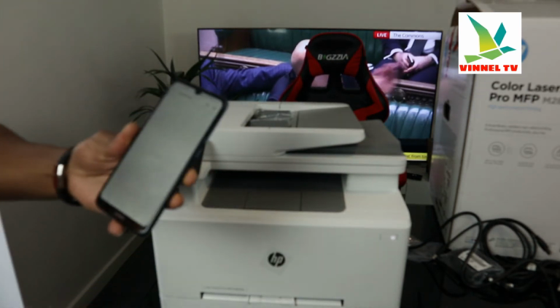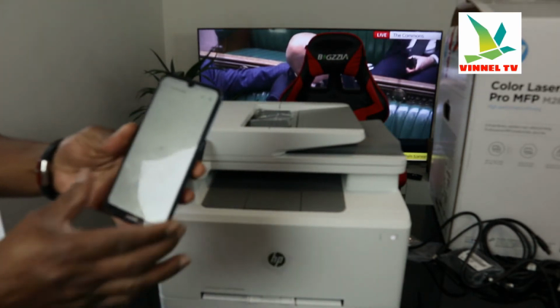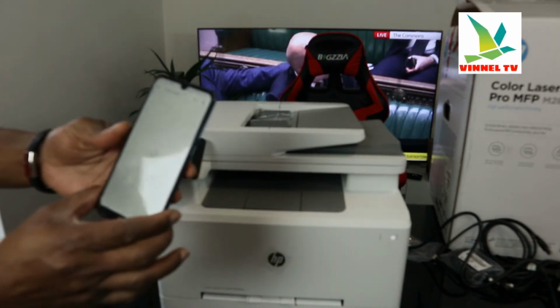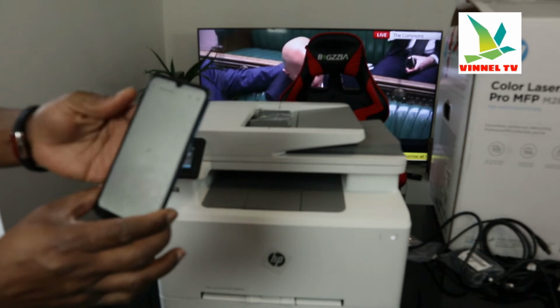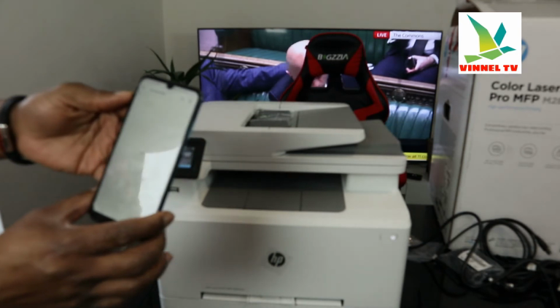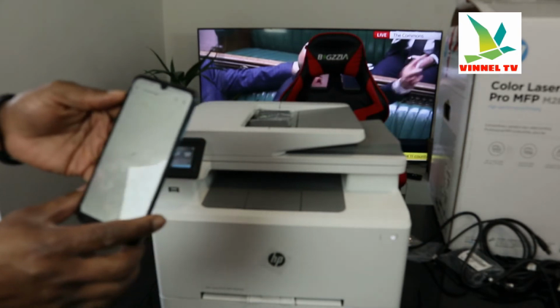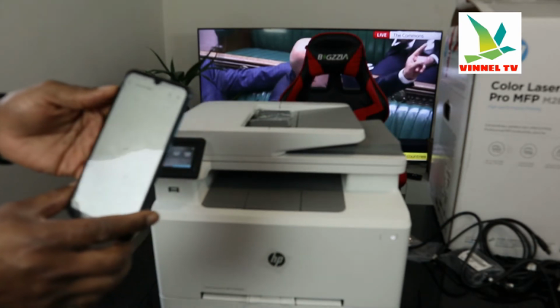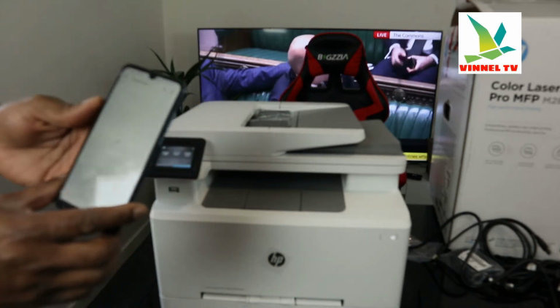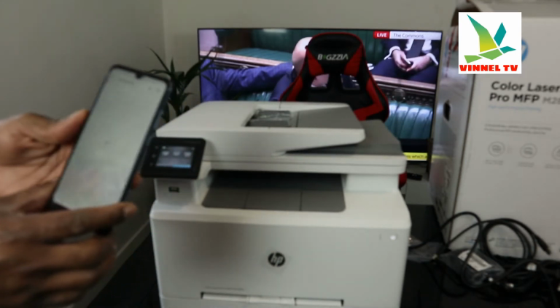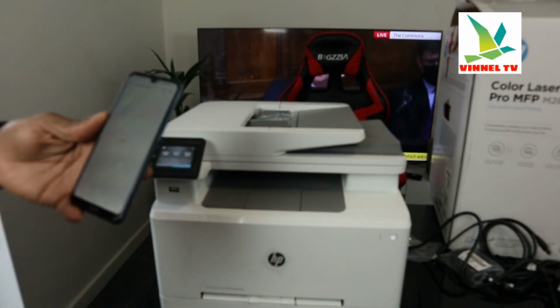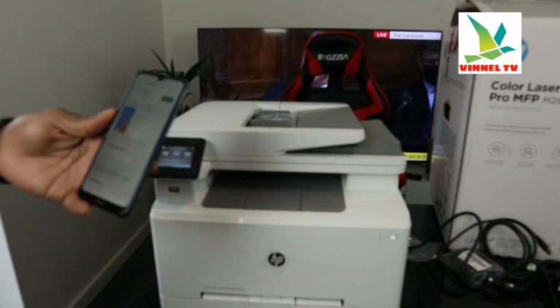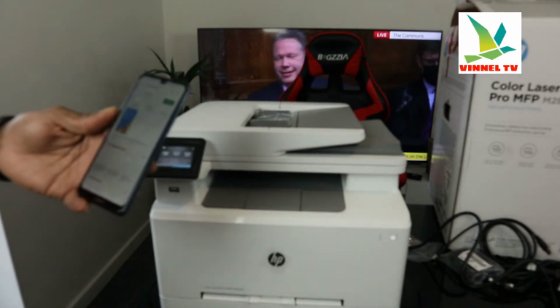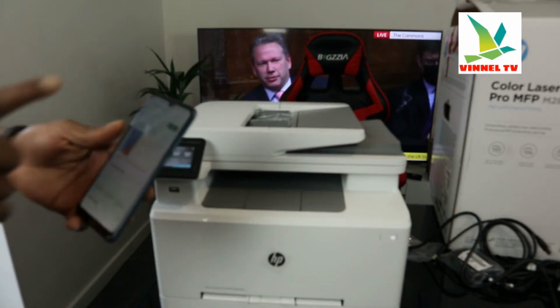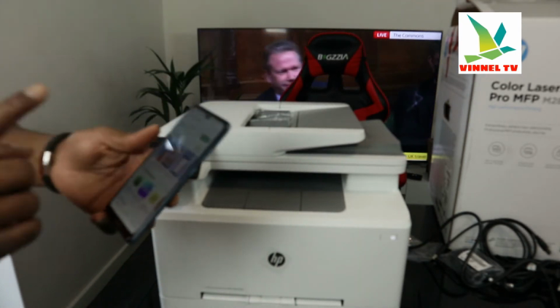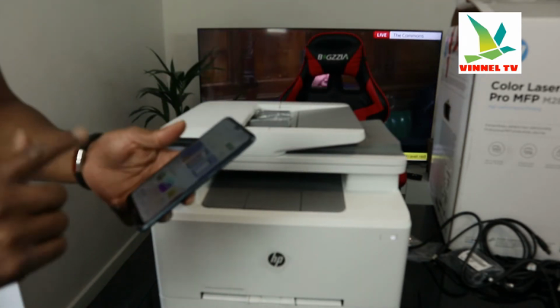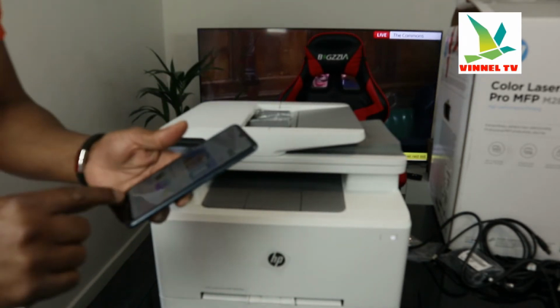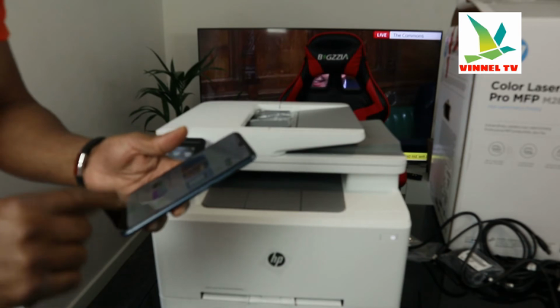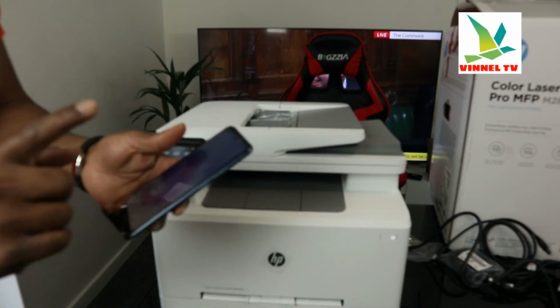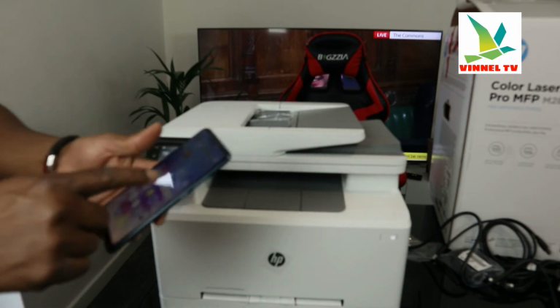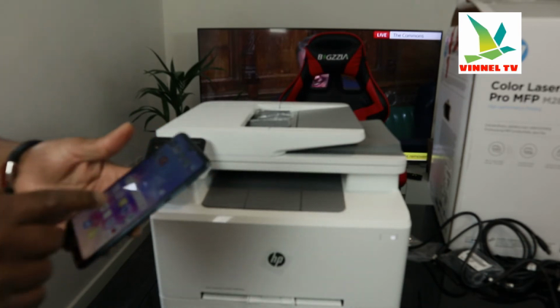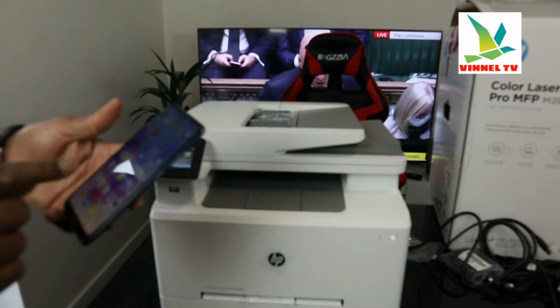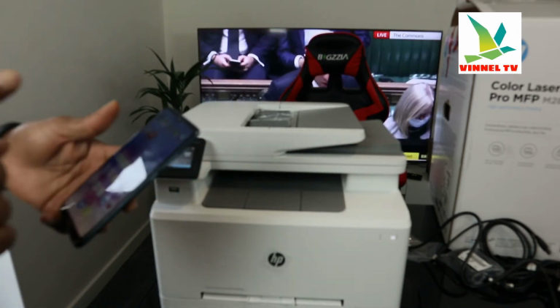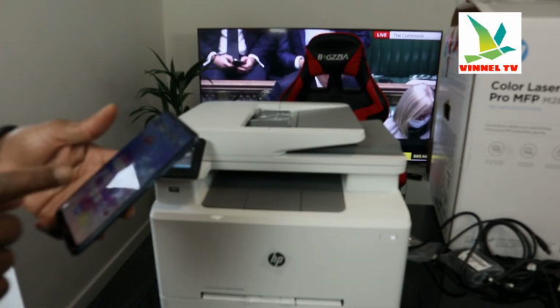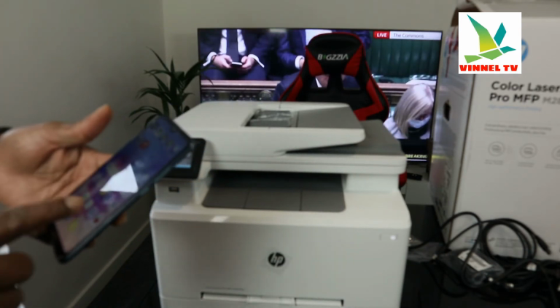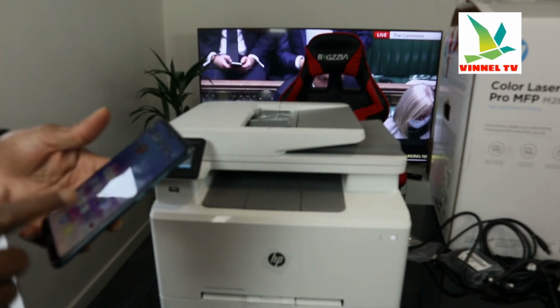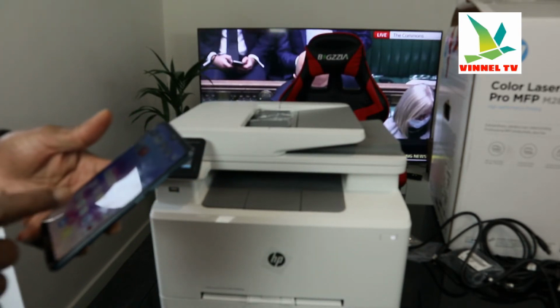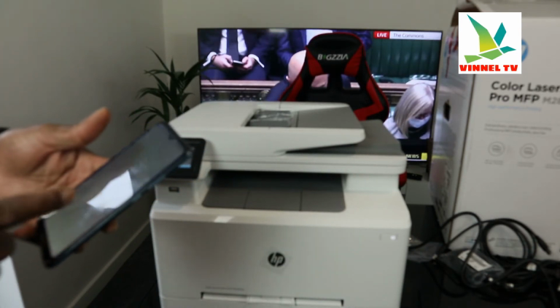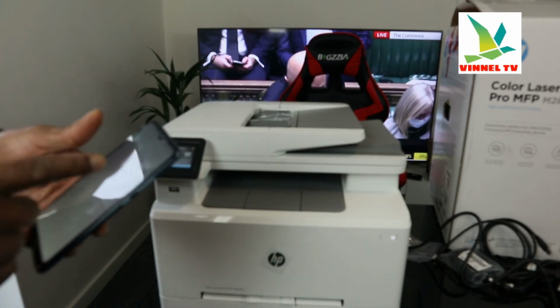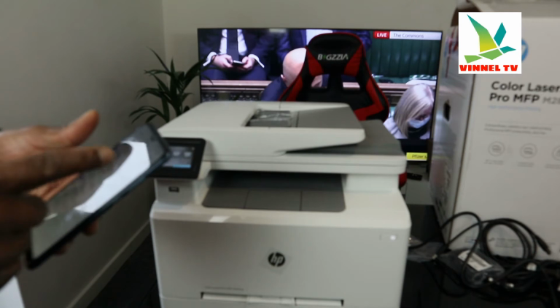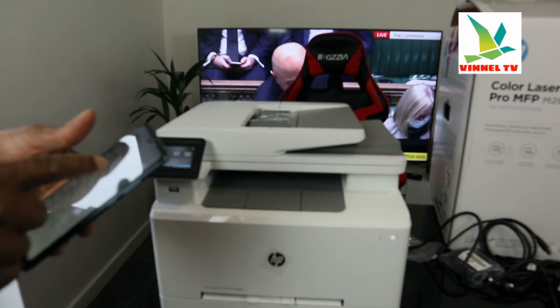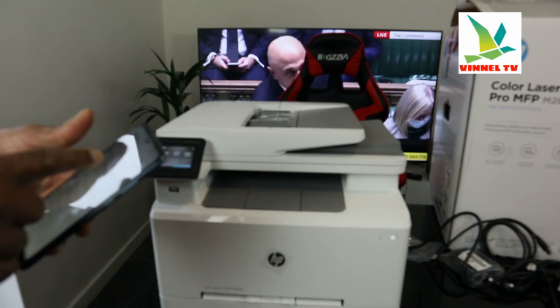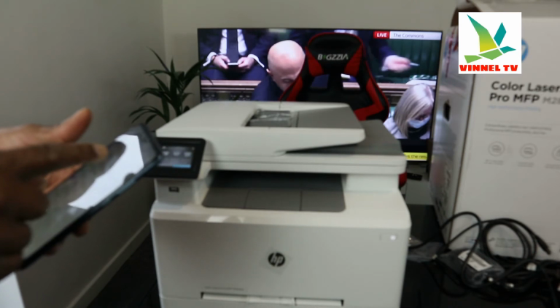The app is already installed on my phone. Also, before we do that, I want to switch off mobile data, as sometimes it interferes with the connection.